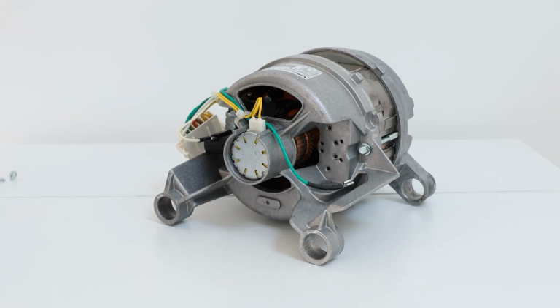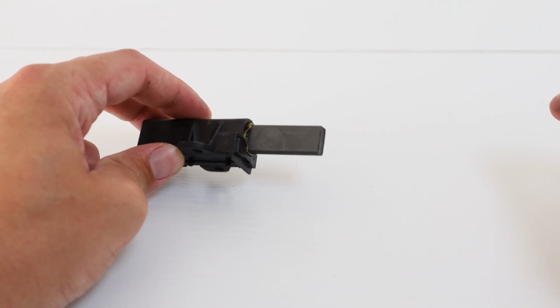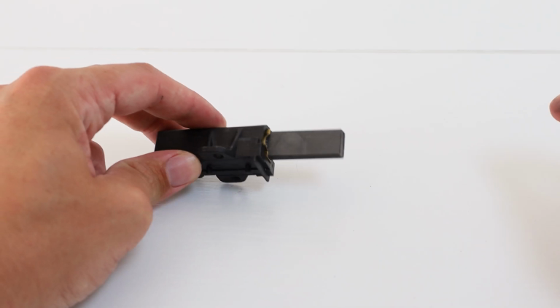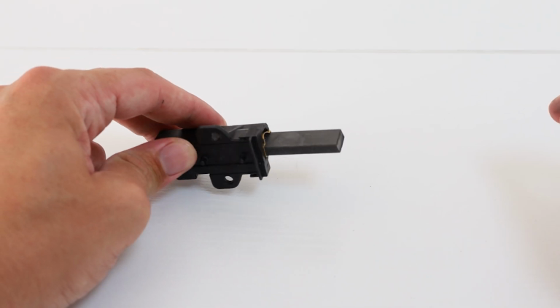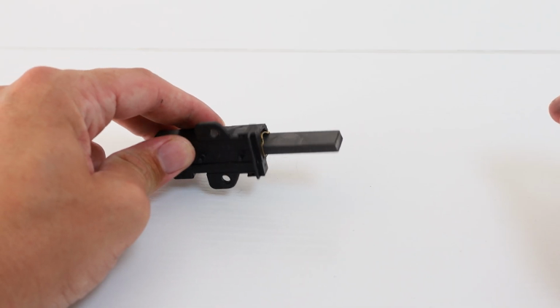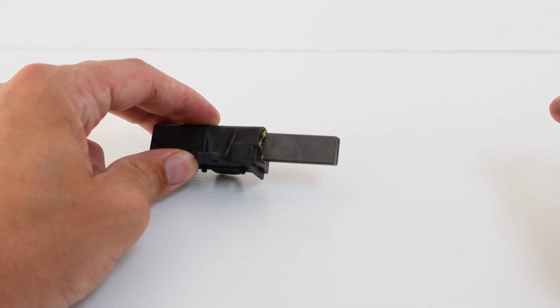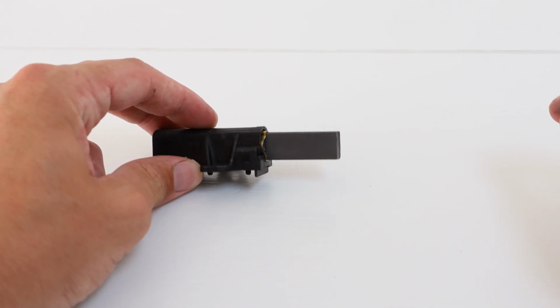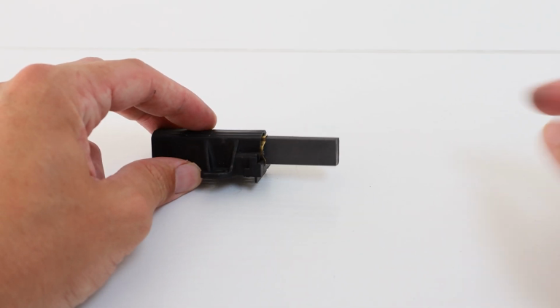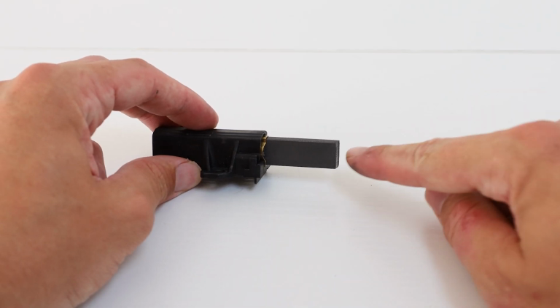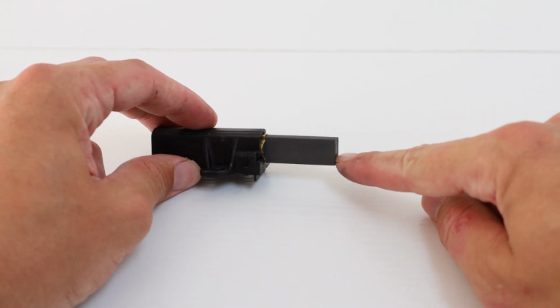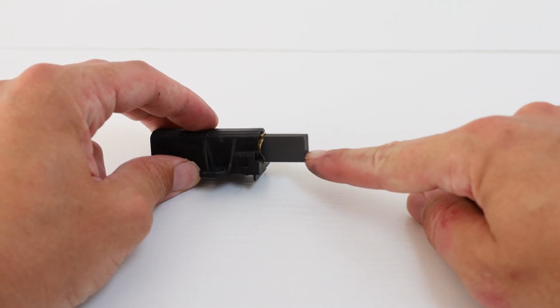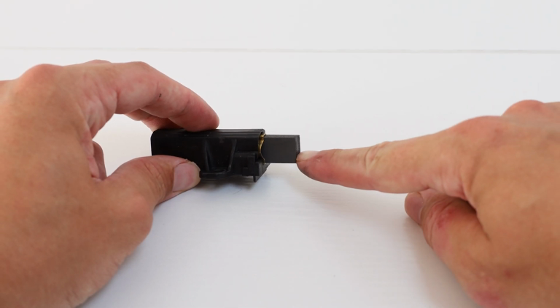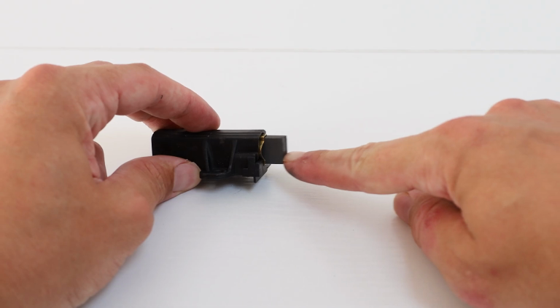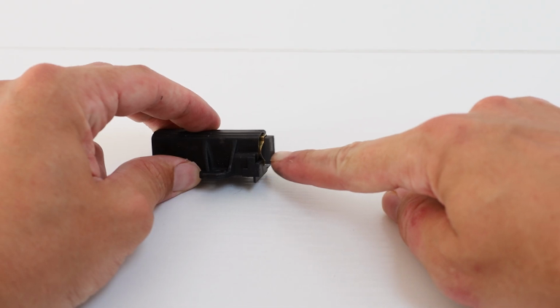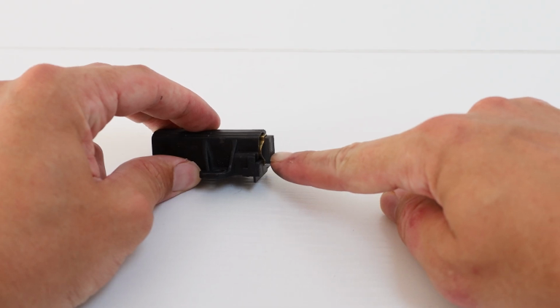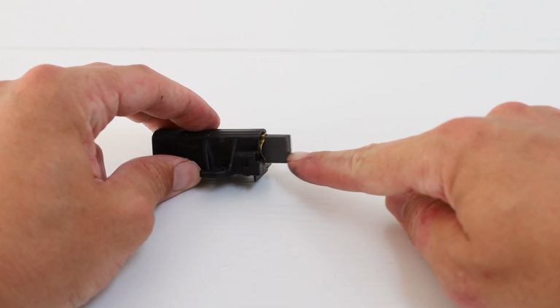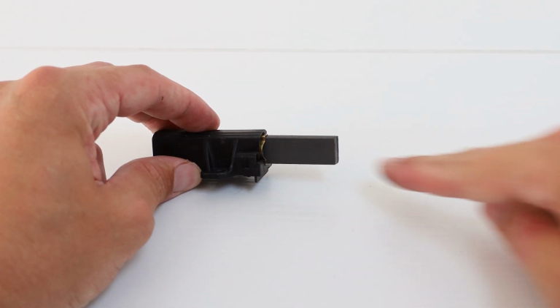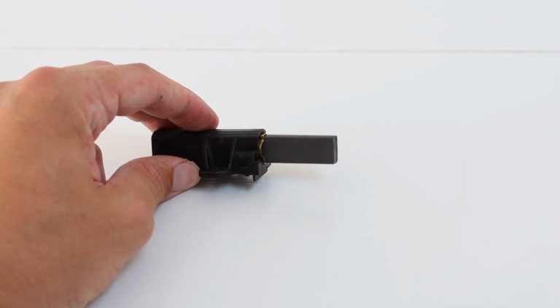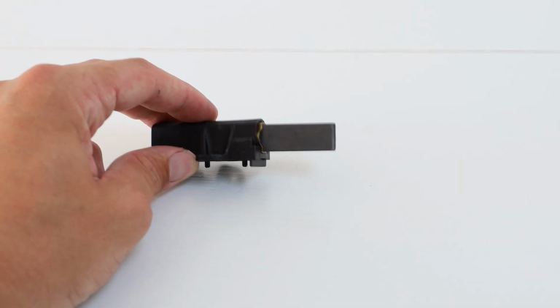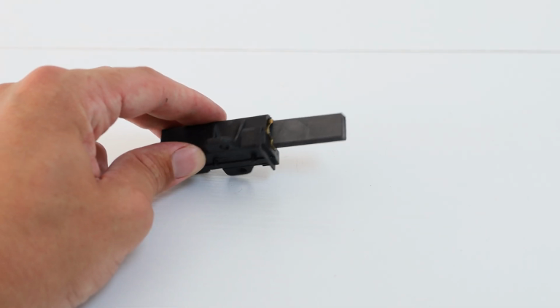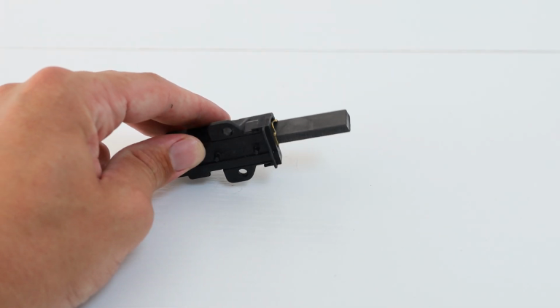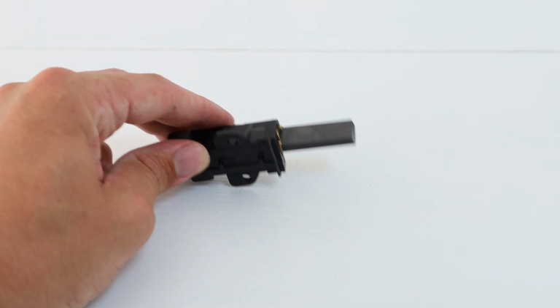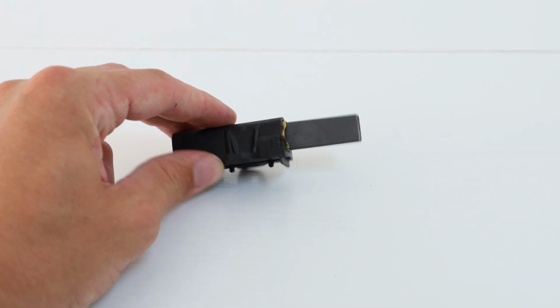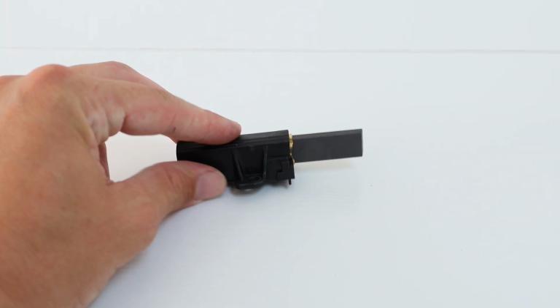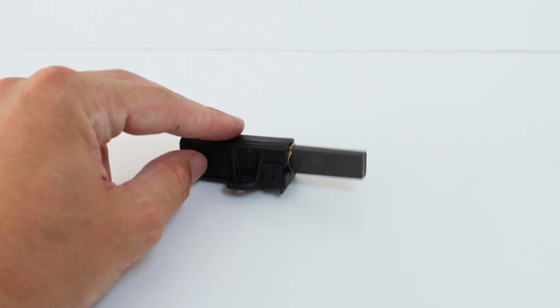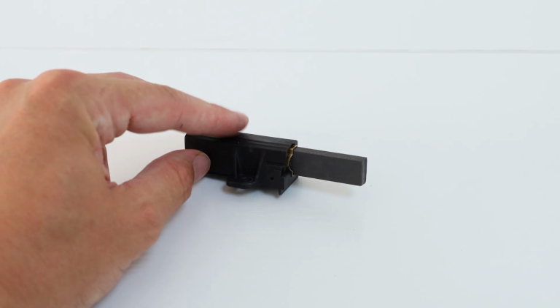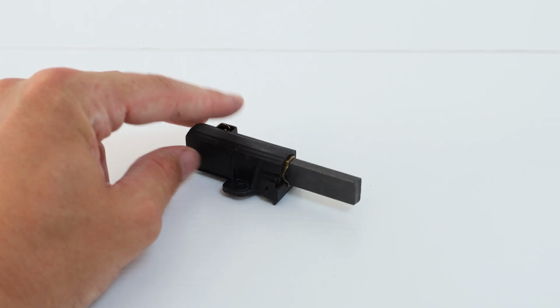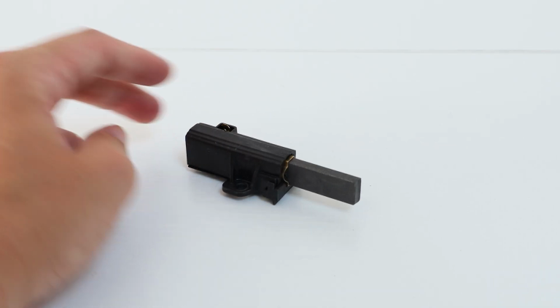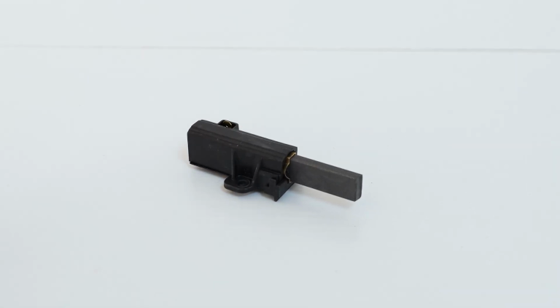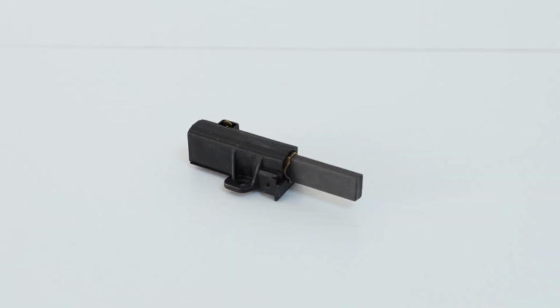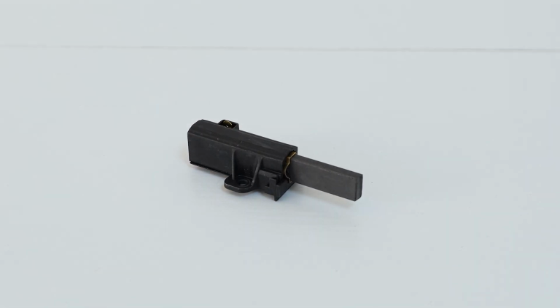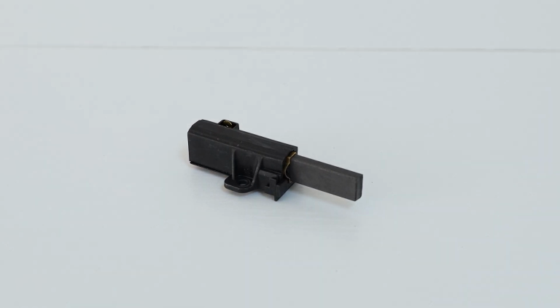The brushes maintain constant contact with the commutator. This continuous contact ensures a consistent flow of electricity to the motor, enabling it to run. It's why, over time, they need to be replaced after they've worn down.